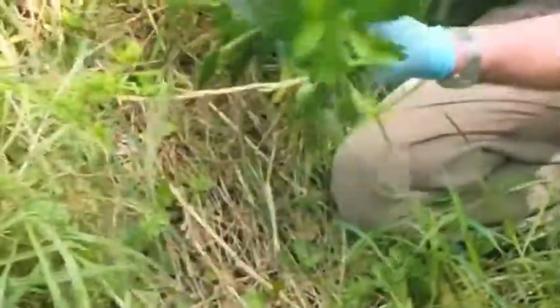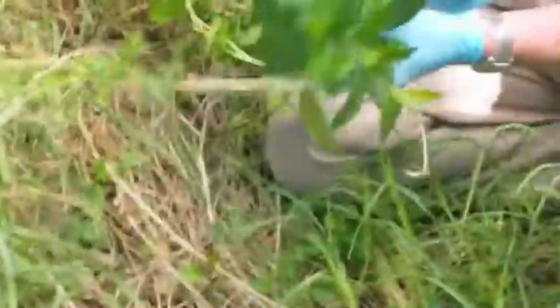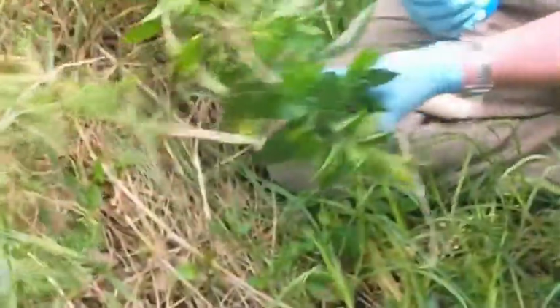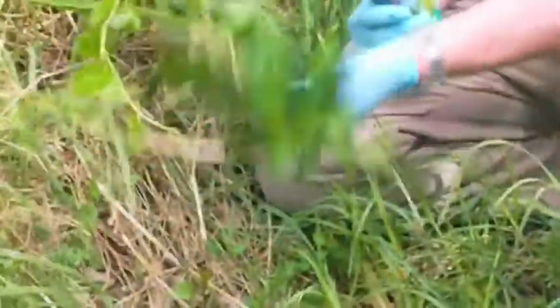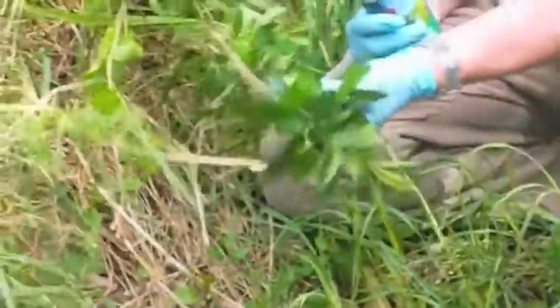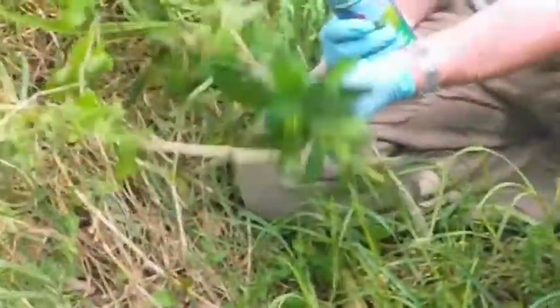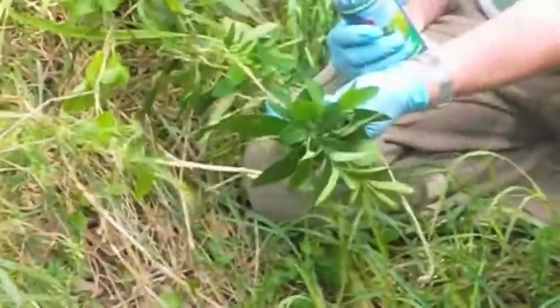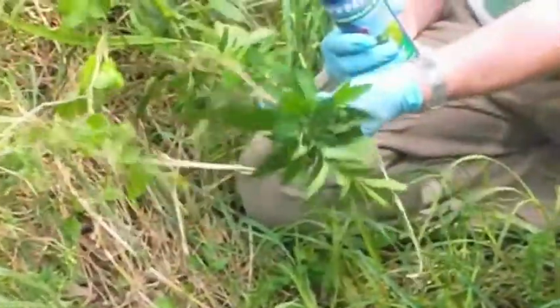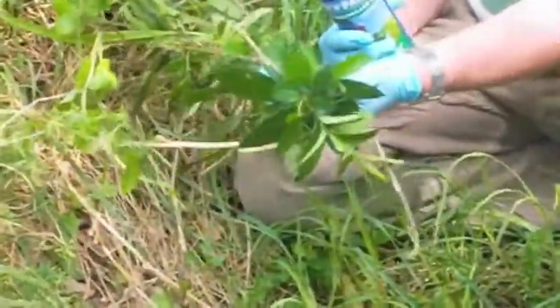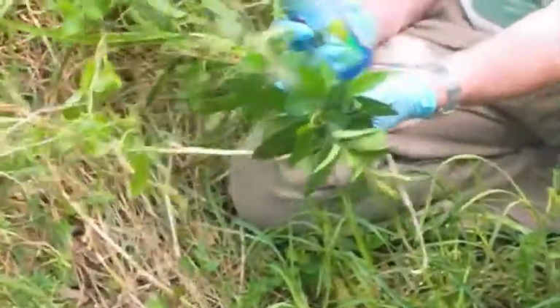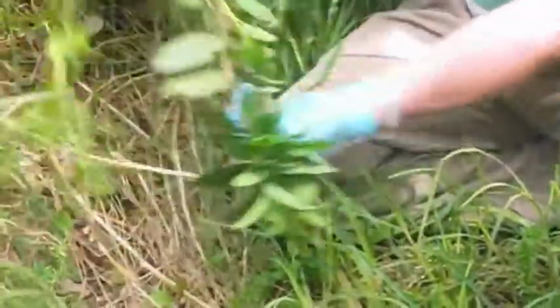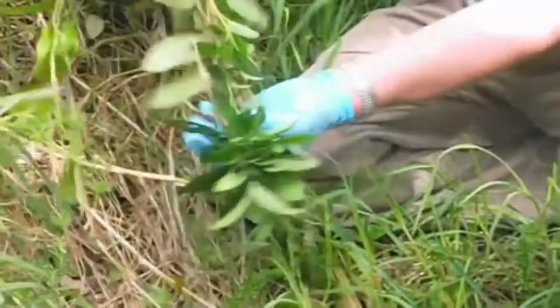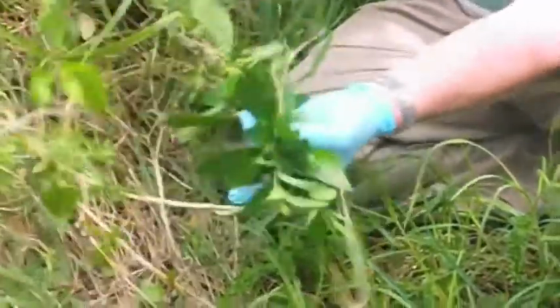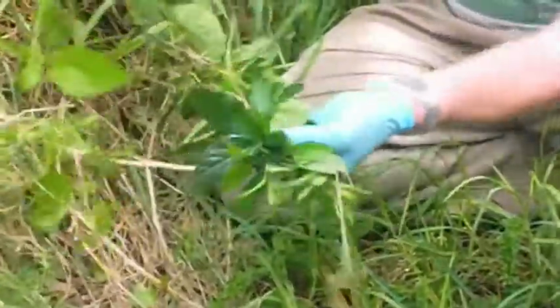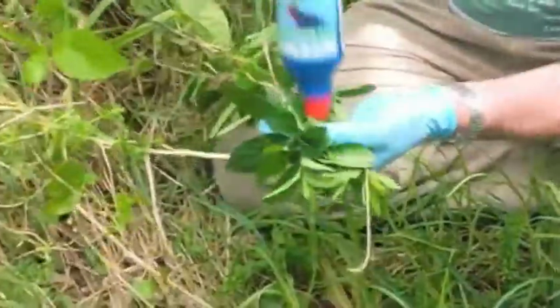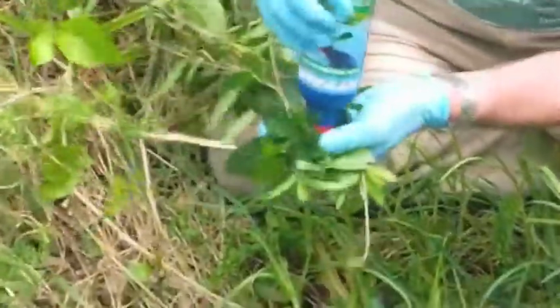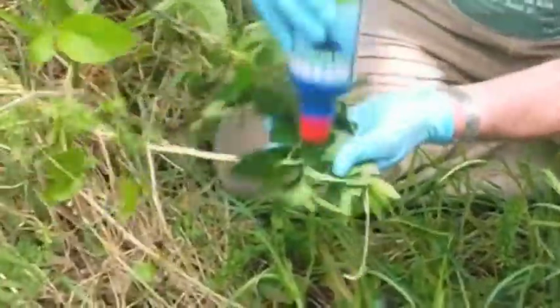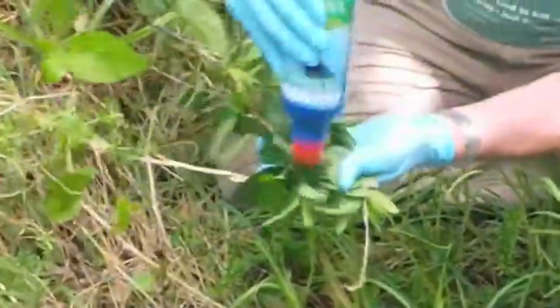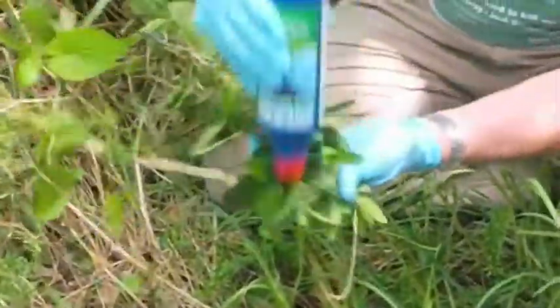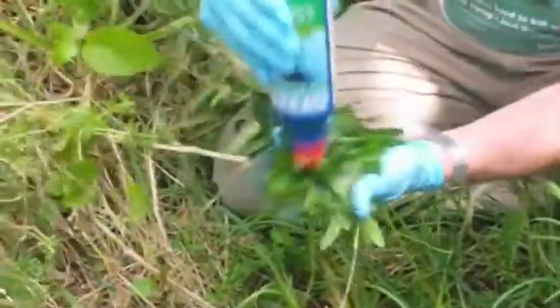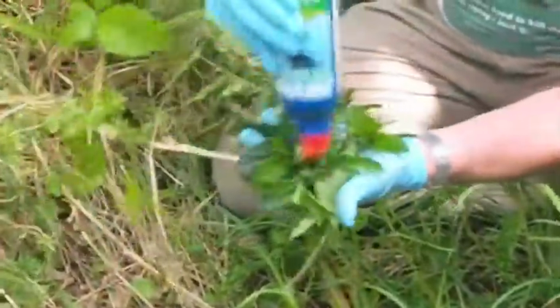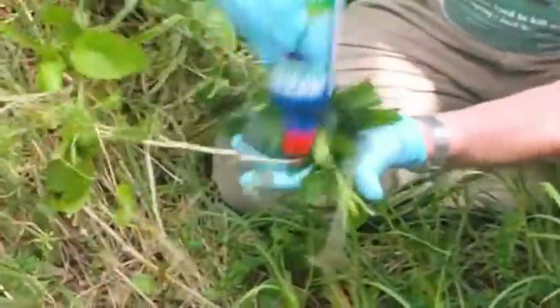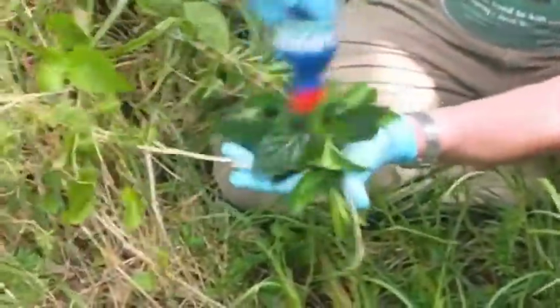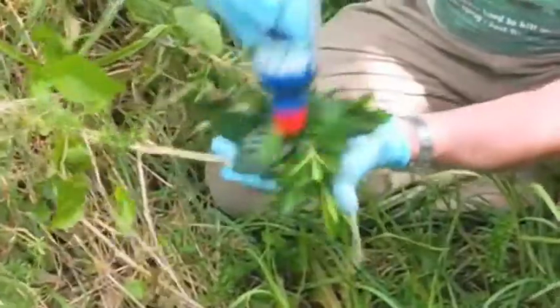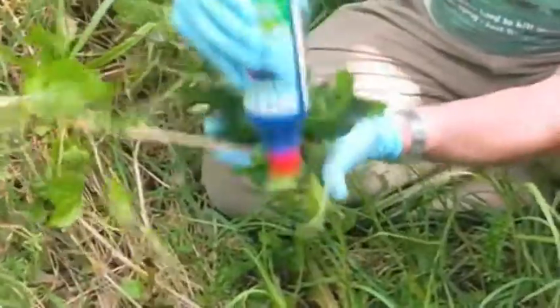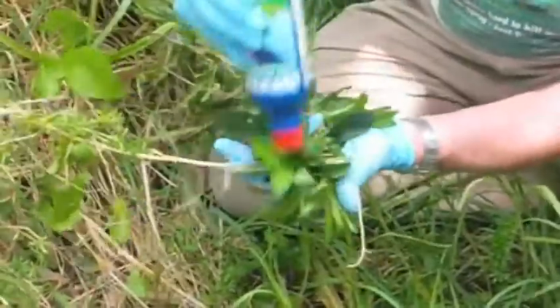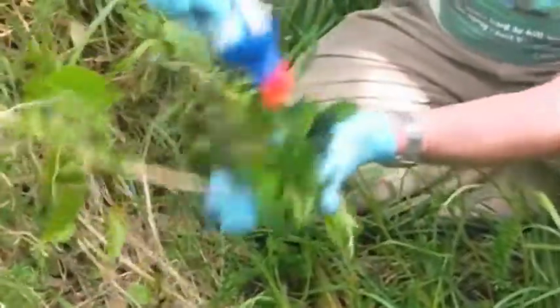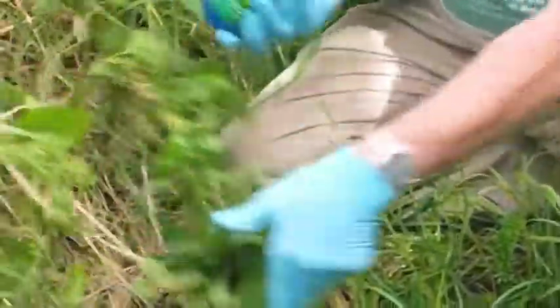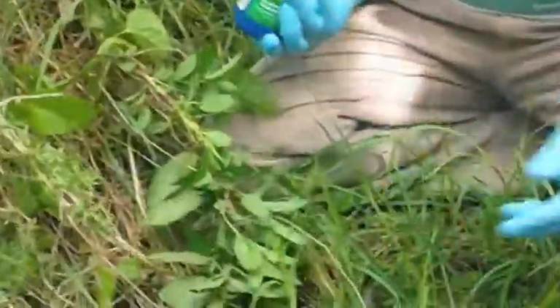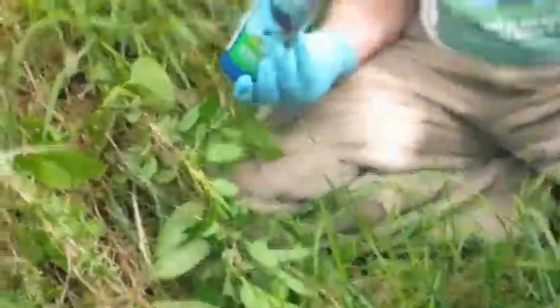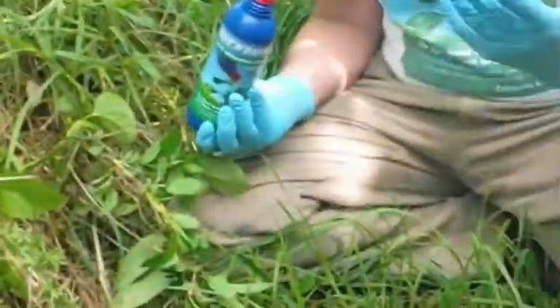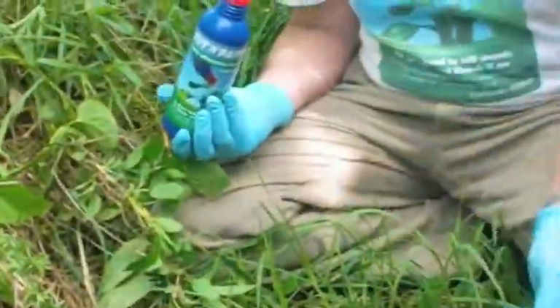Here's the honeysuckle. If it had a decent sized stem on it you could cut and paste it. This one's quite small, so all I'm going to do is wipe some paste on a bunch of the top leaves. That's the end of that.